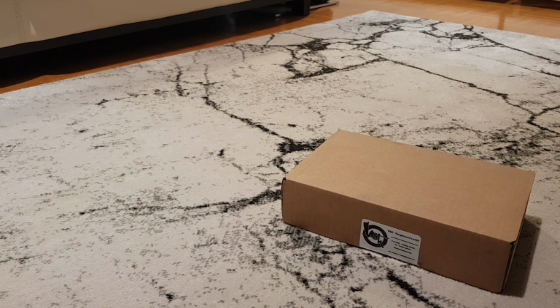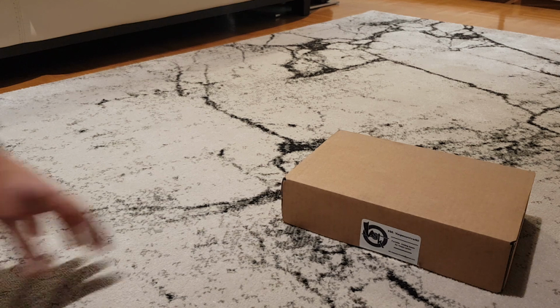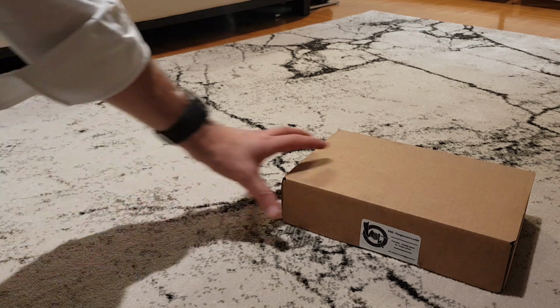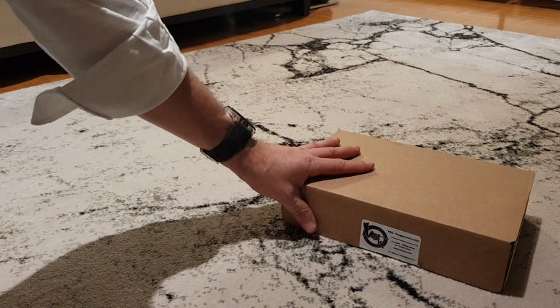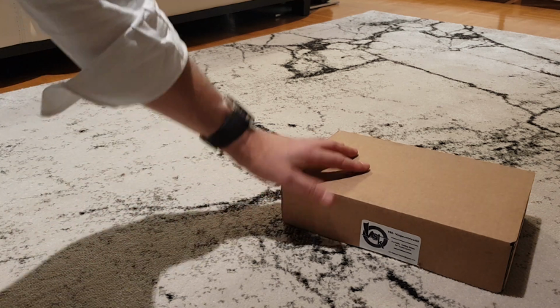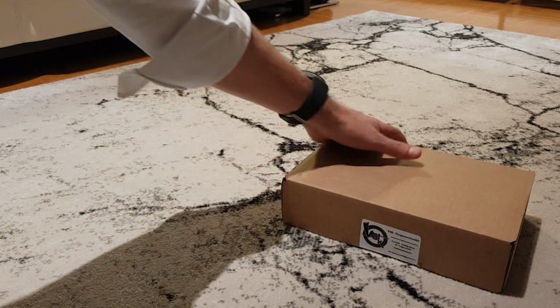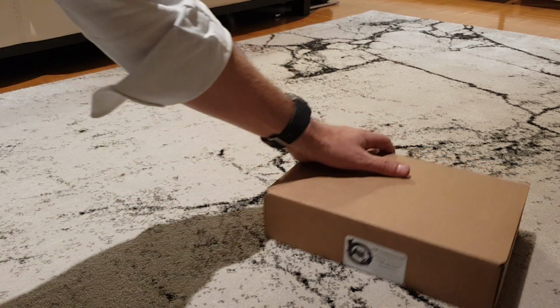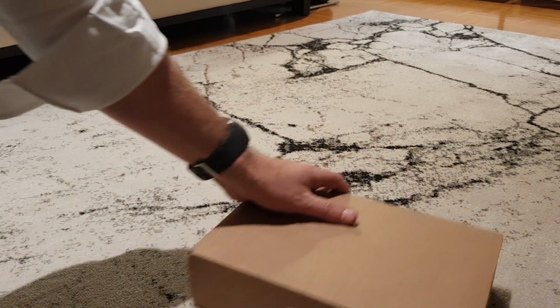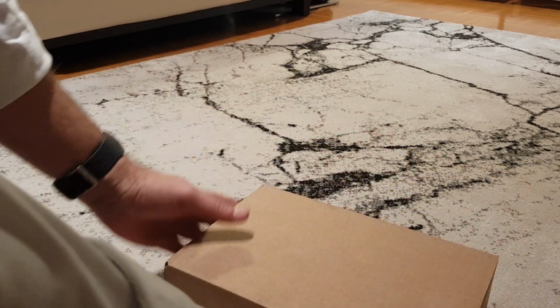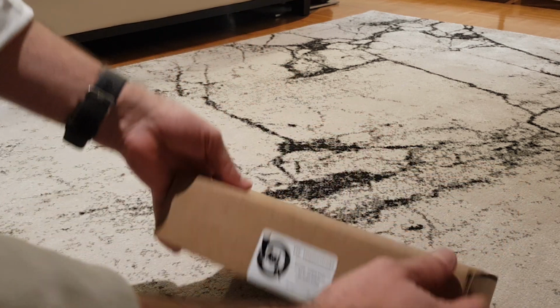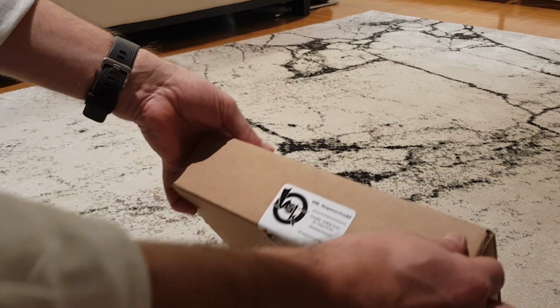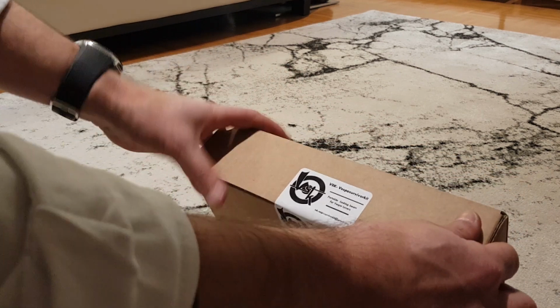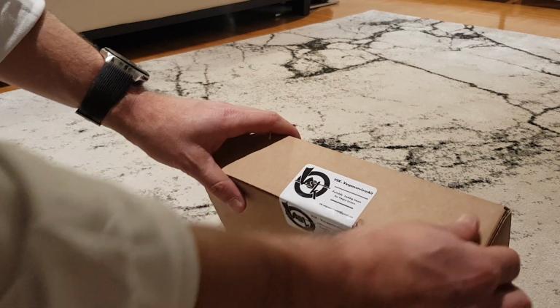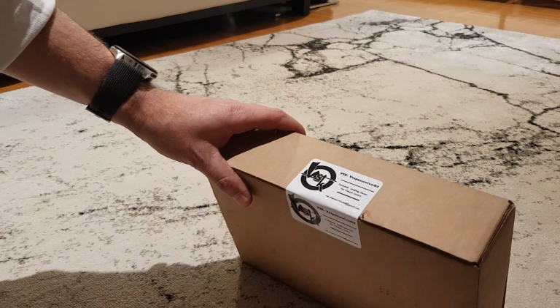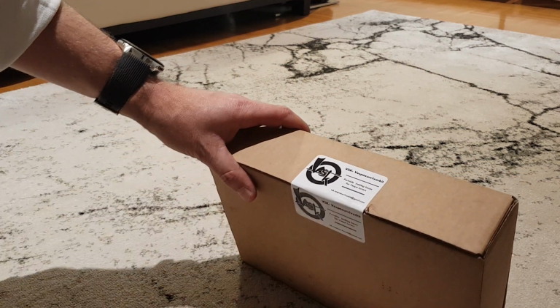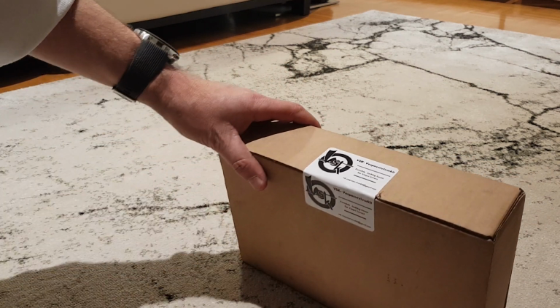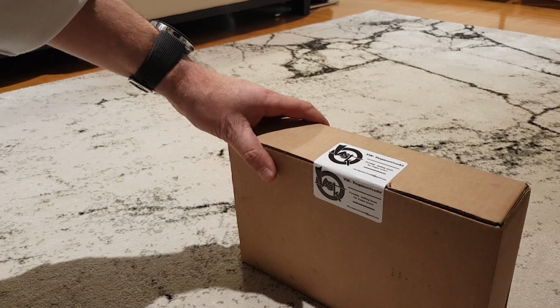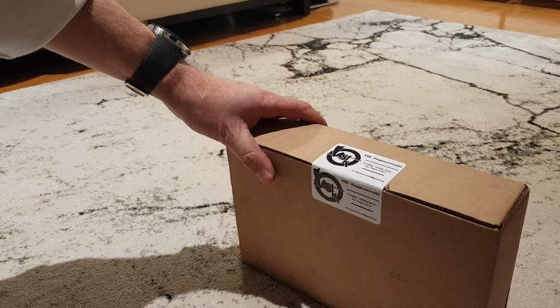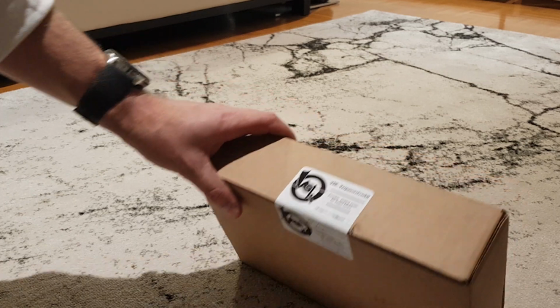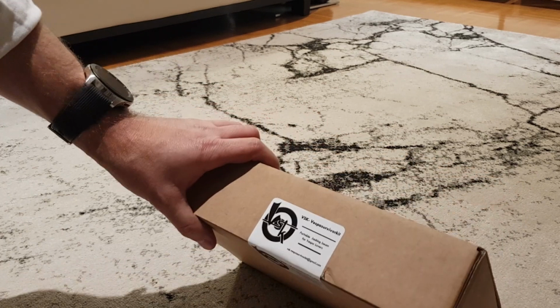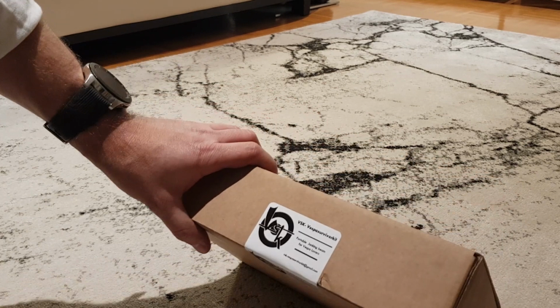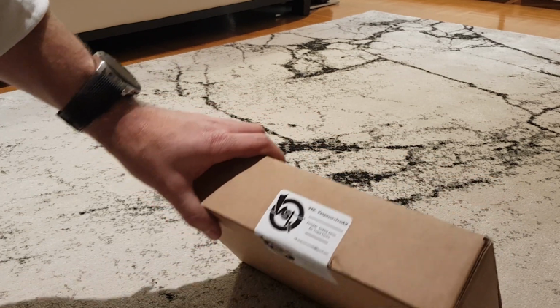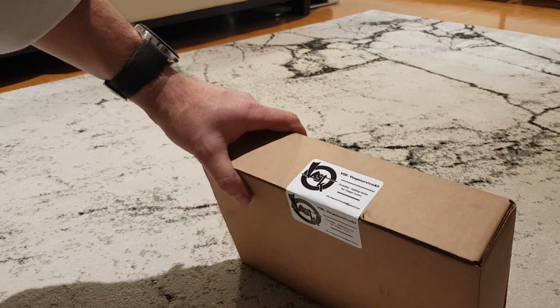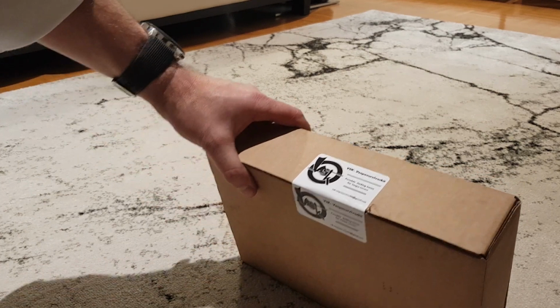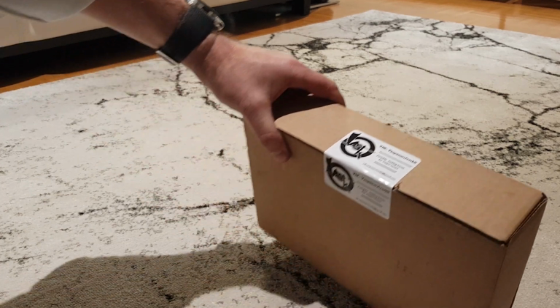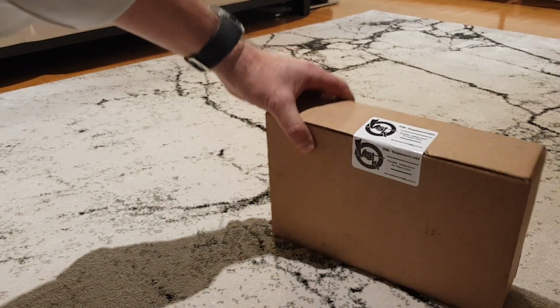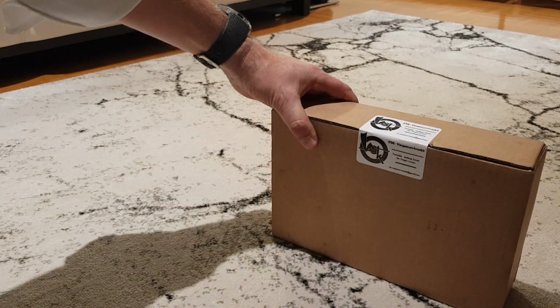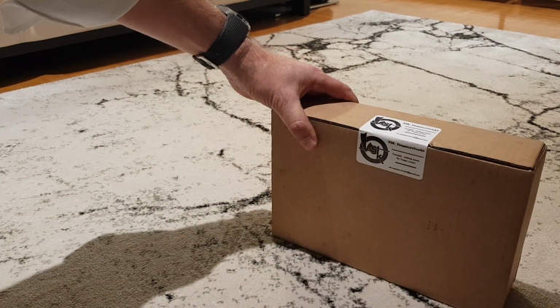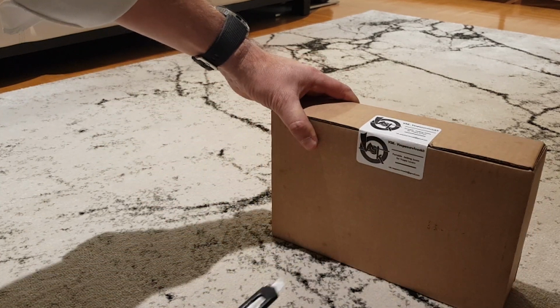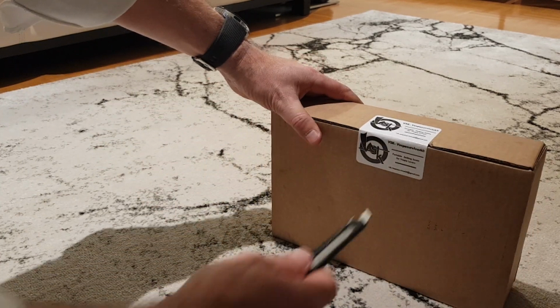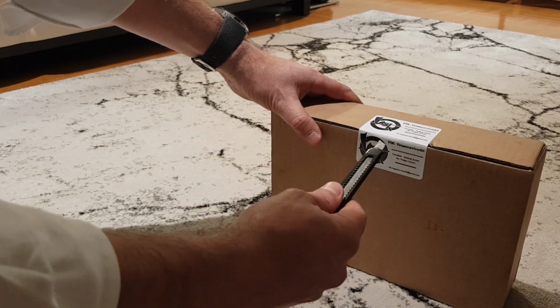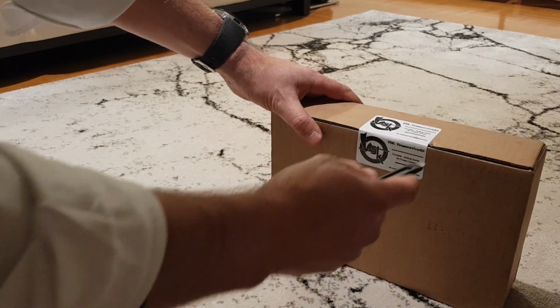Hello, I have just received my new toy, my VSK, Vespa Survival Kit, and I'm going to unpack it. Let's see what's happening.